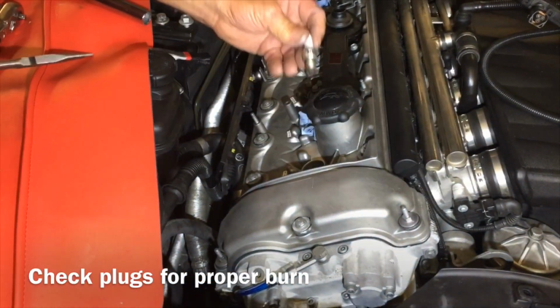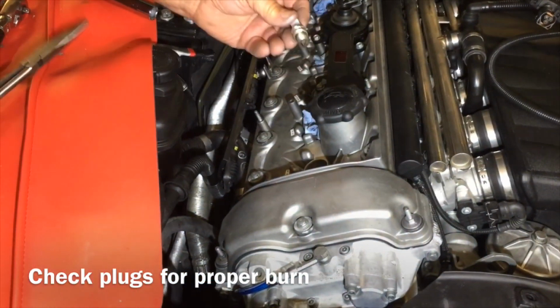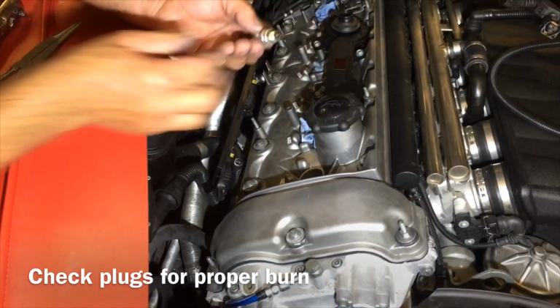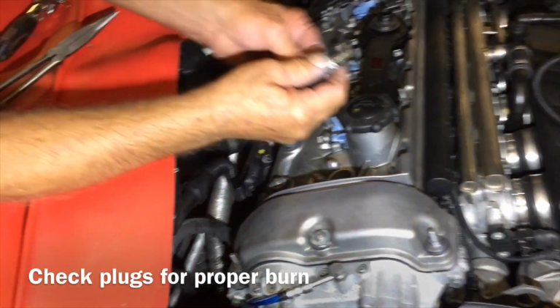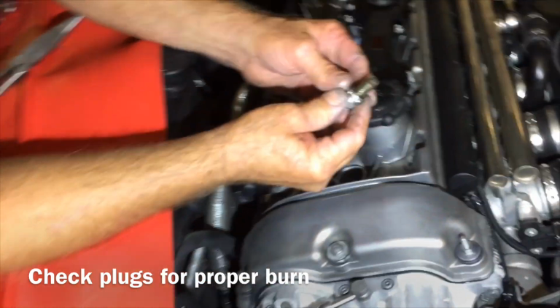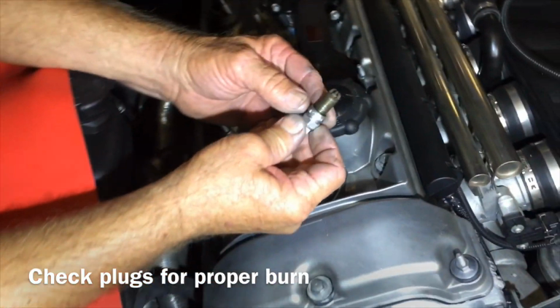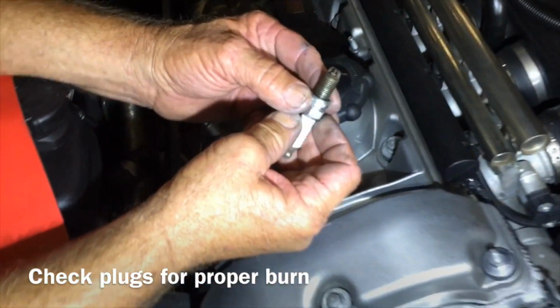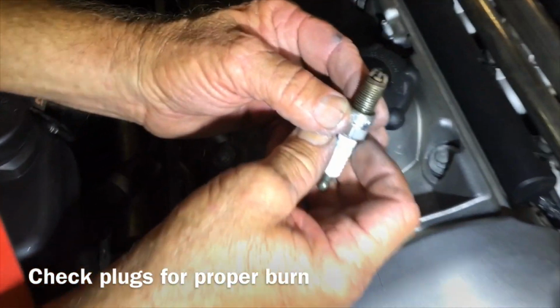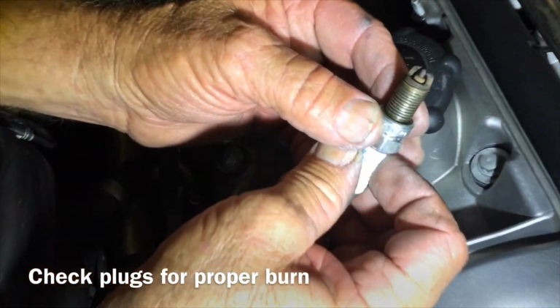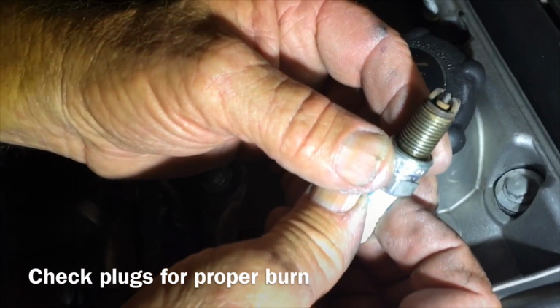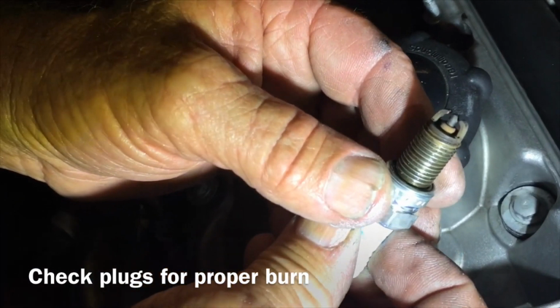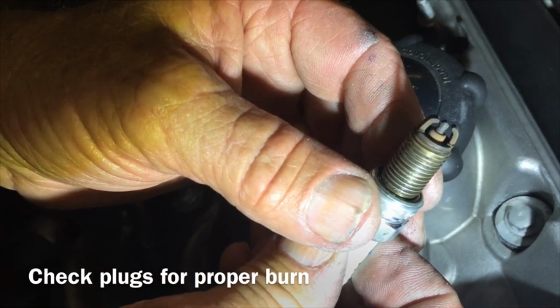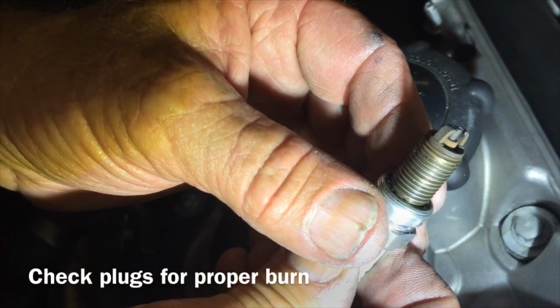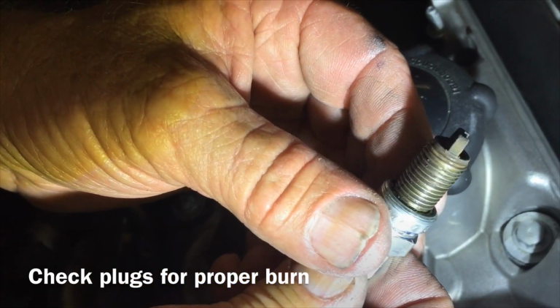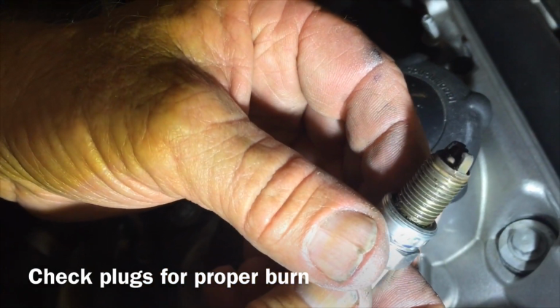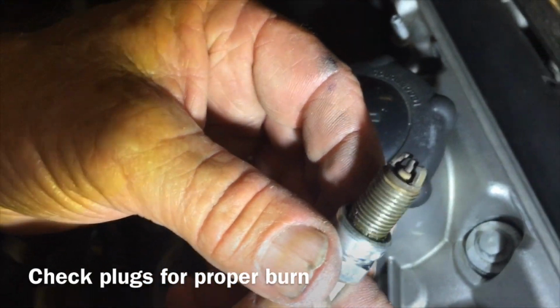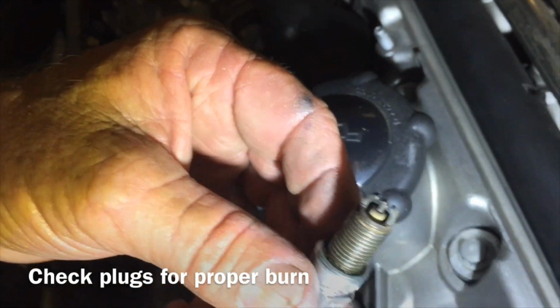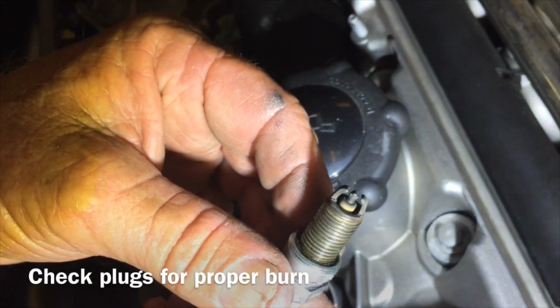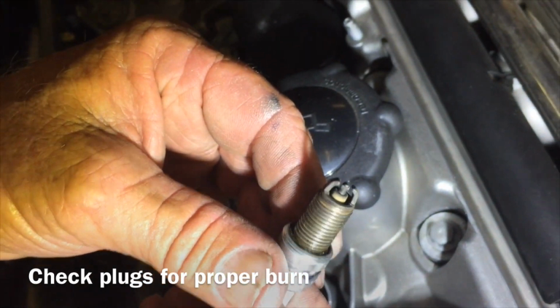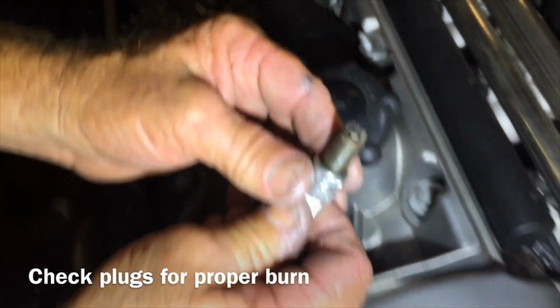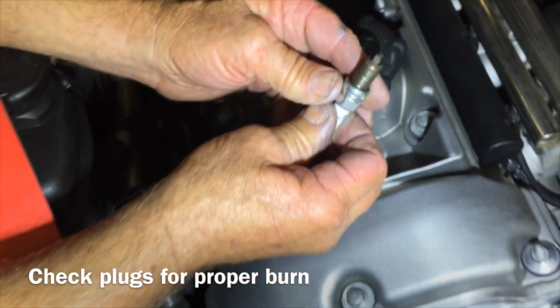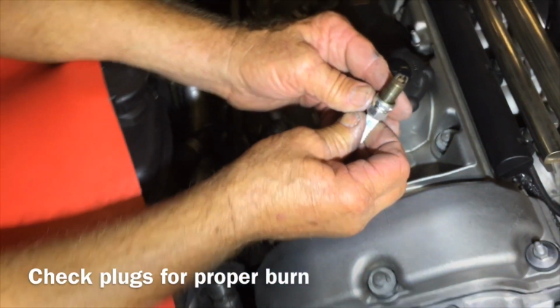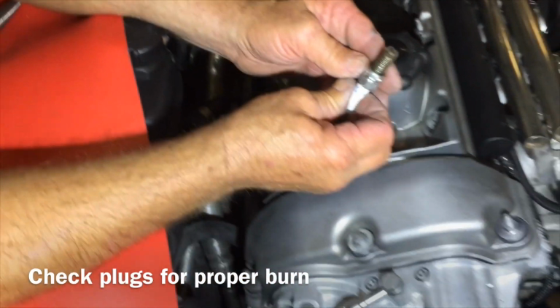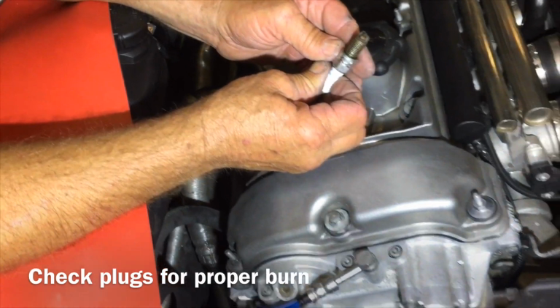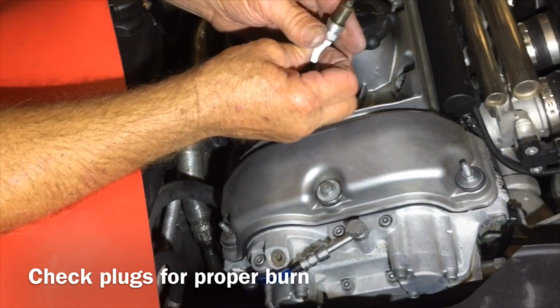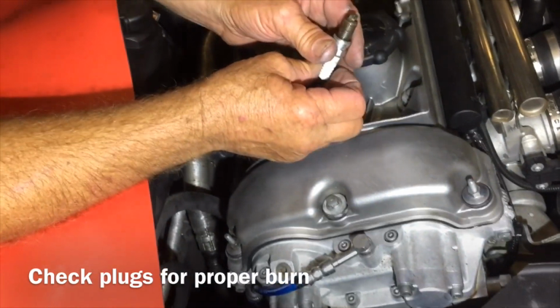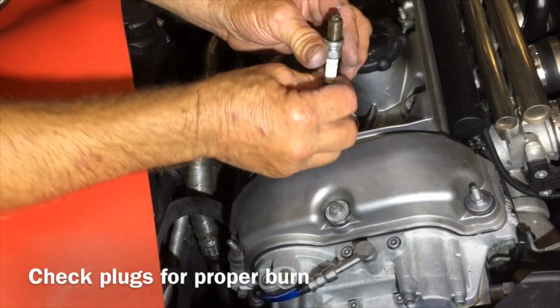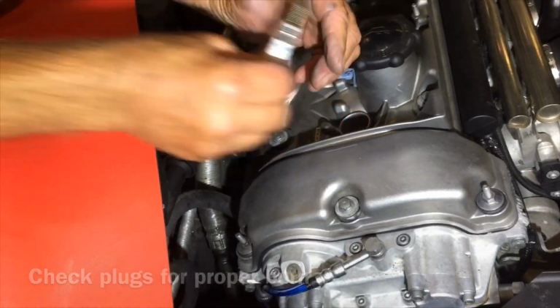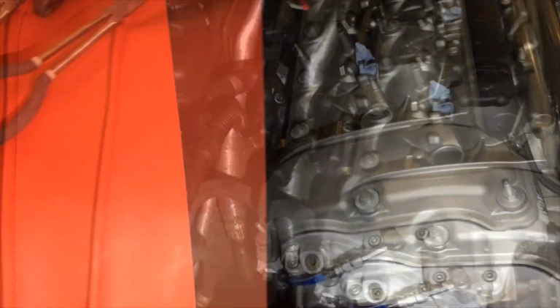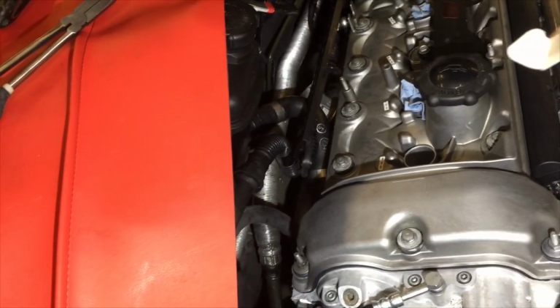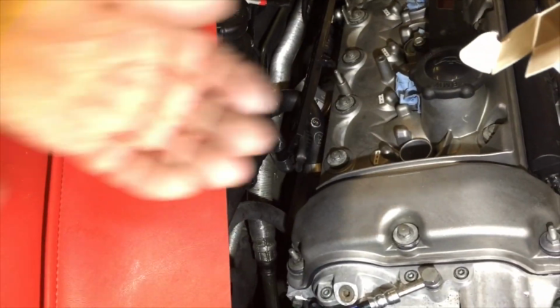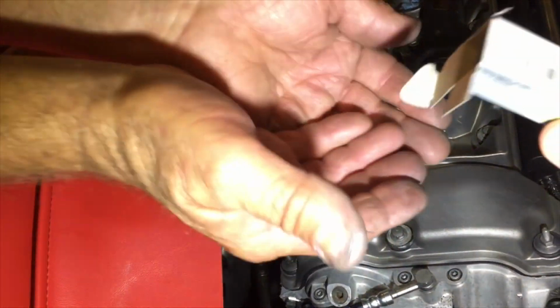There it is. Take a read on your plugs — that's burning nice and brown, no oily spots, no real hot spots or white ash. Looks like a good plug. We're going to change it though.